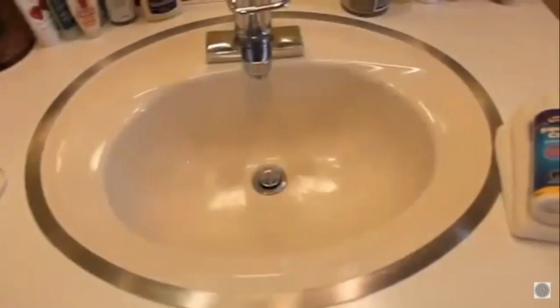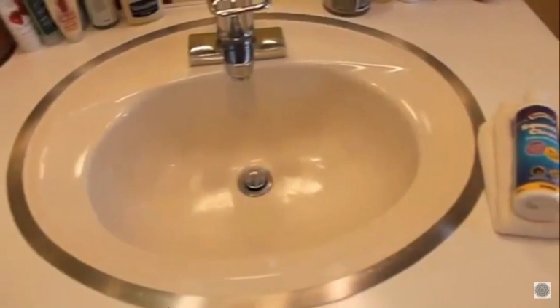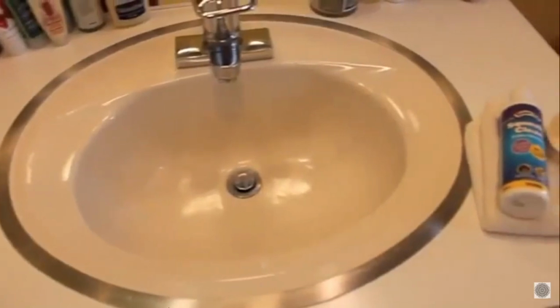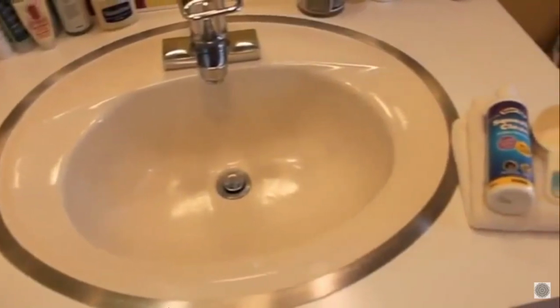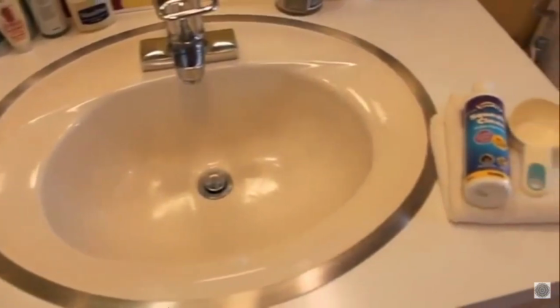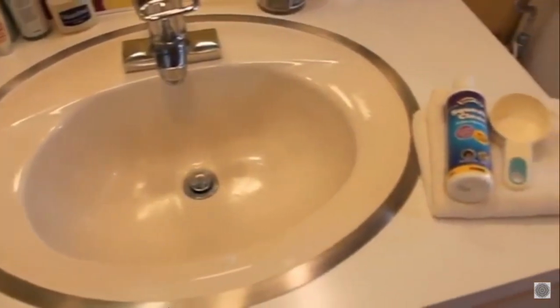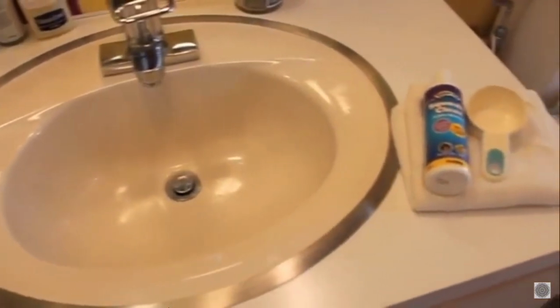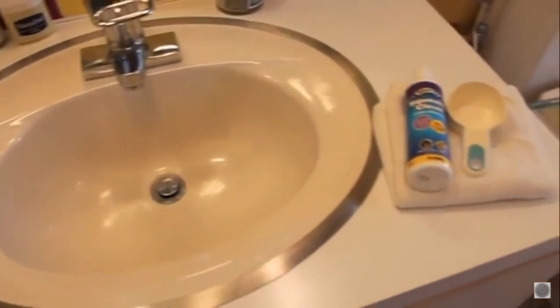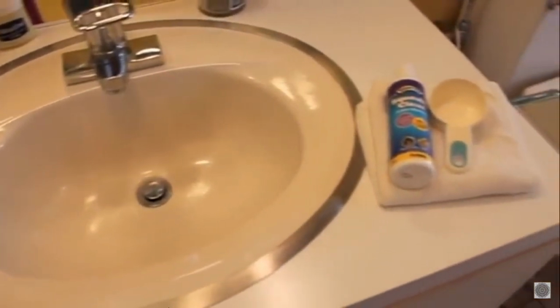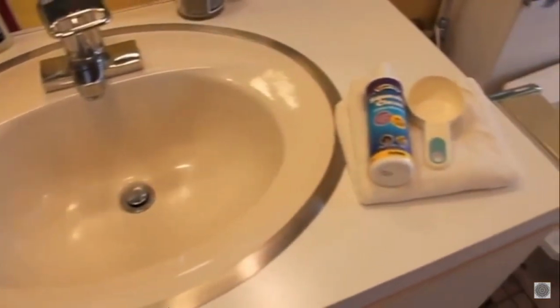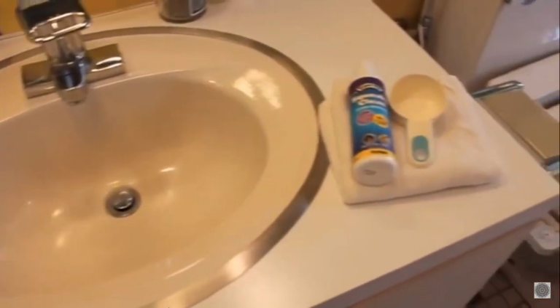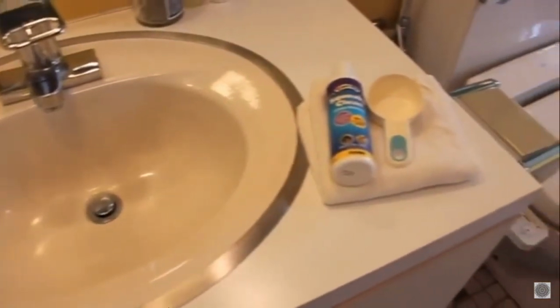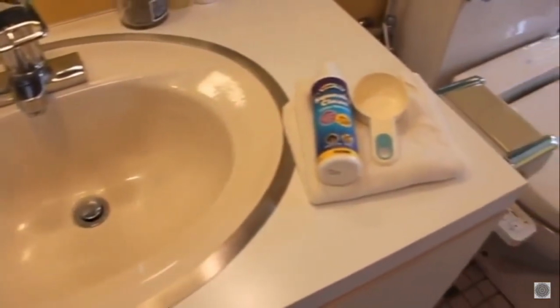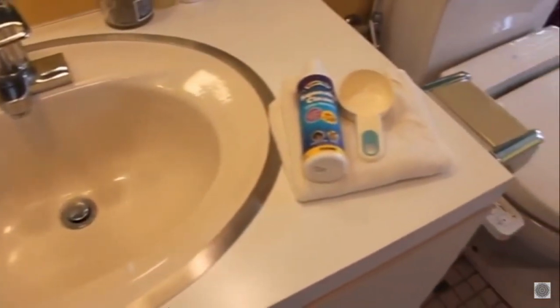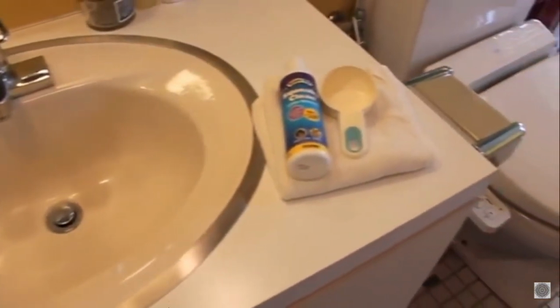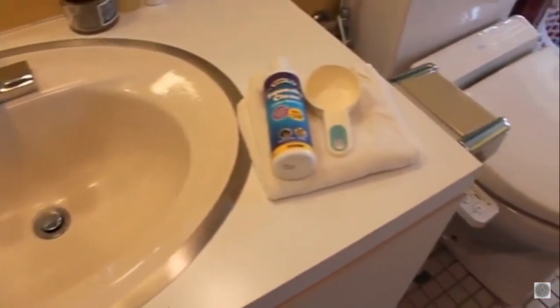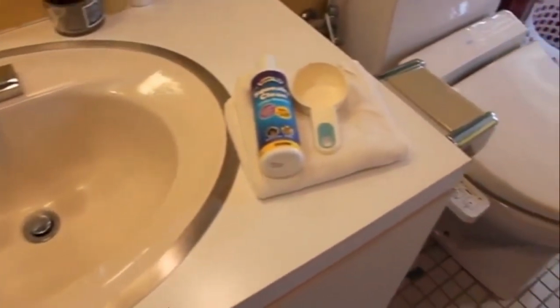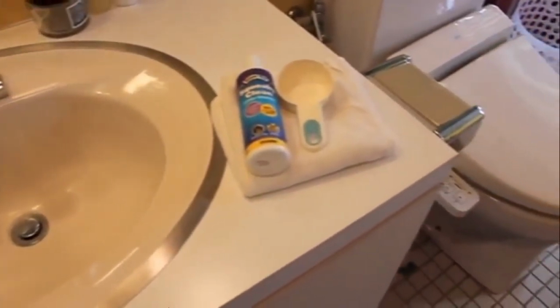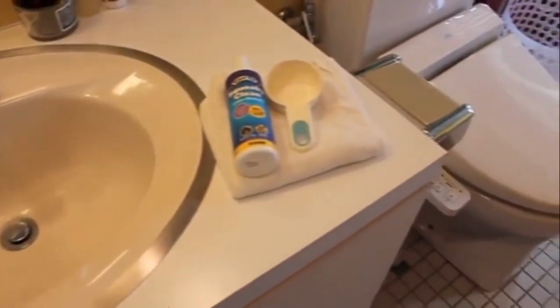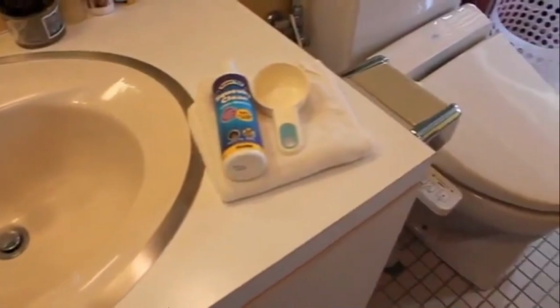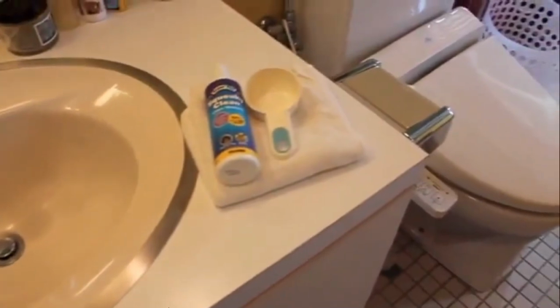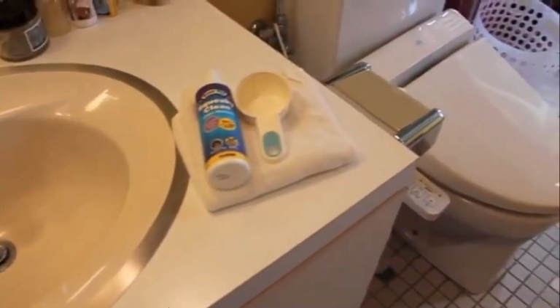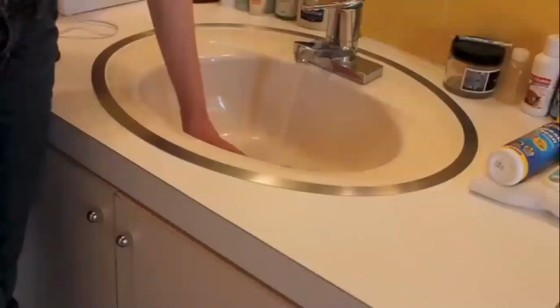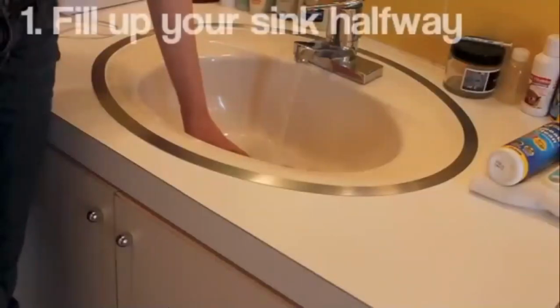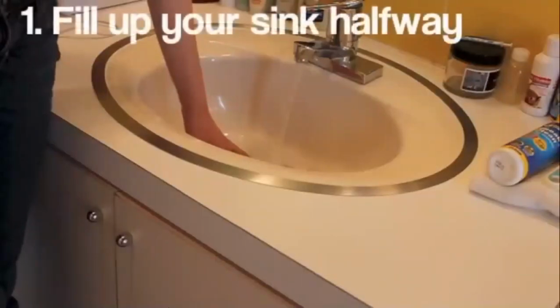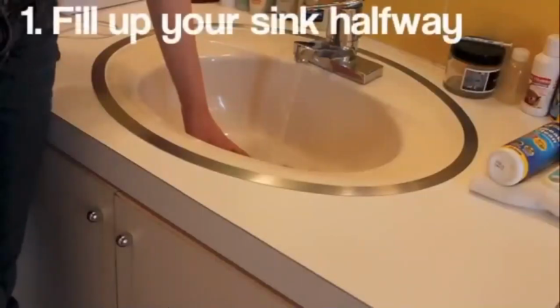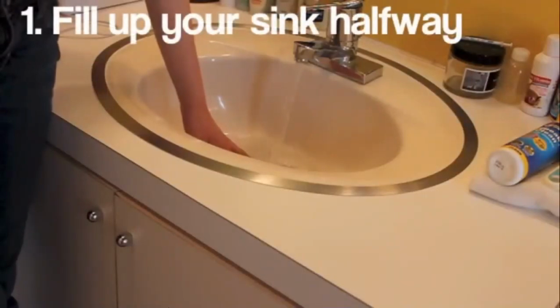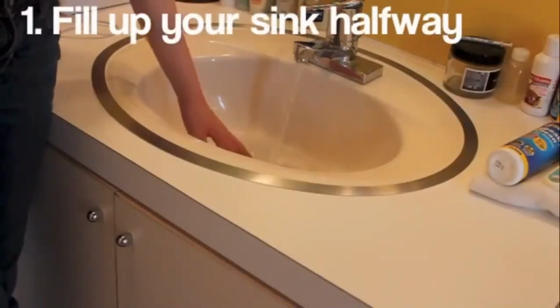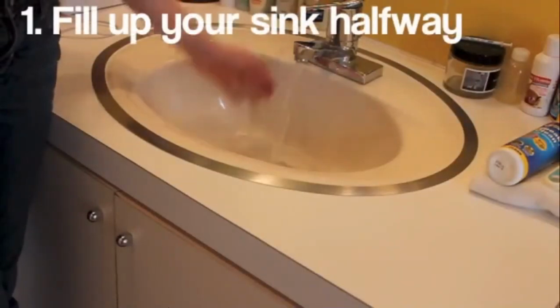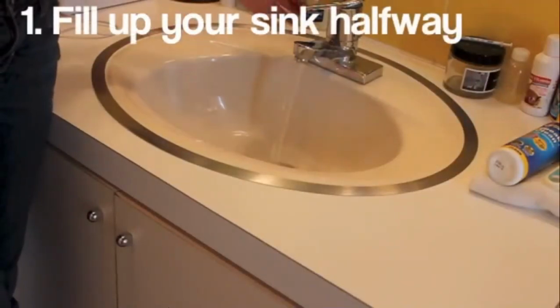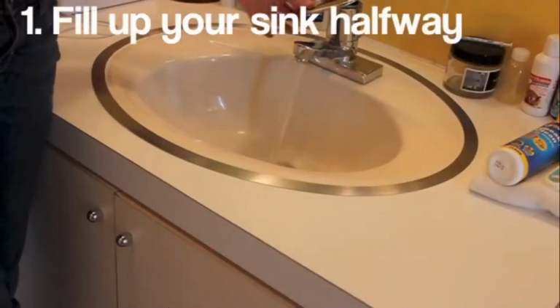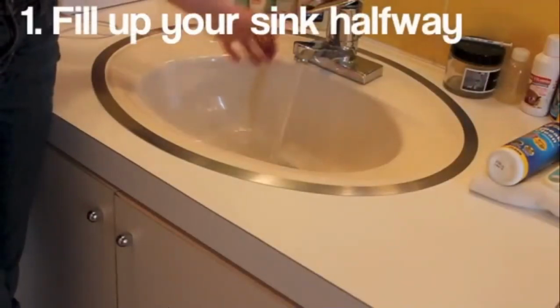You will need guinea pig or rodent shampoo, a large measuring cup, a towel, and a sink. For the first step, fill your sink up to about the length of your thumb.